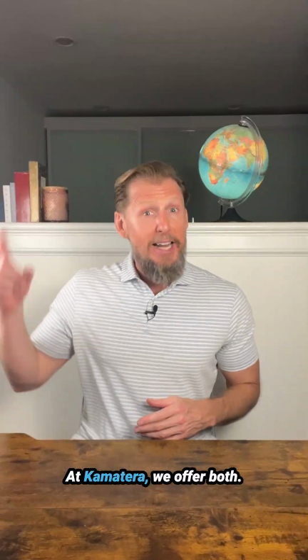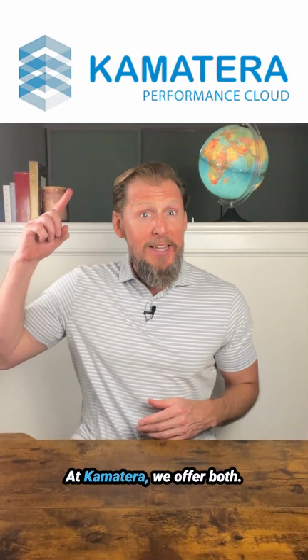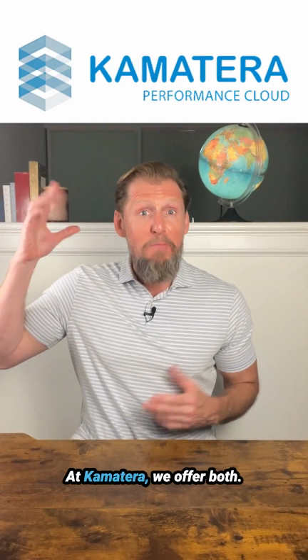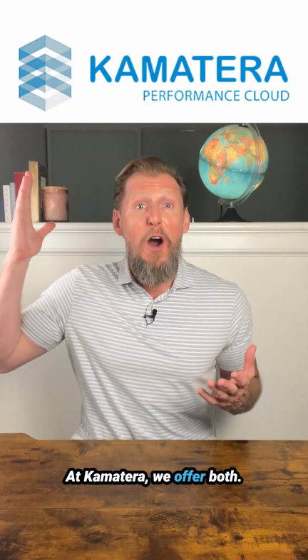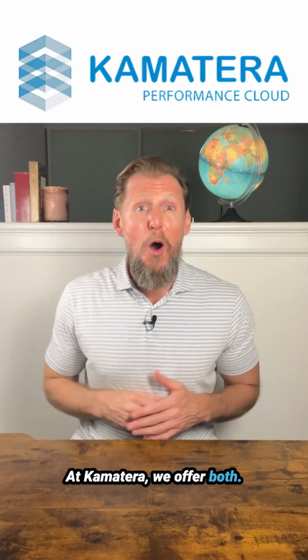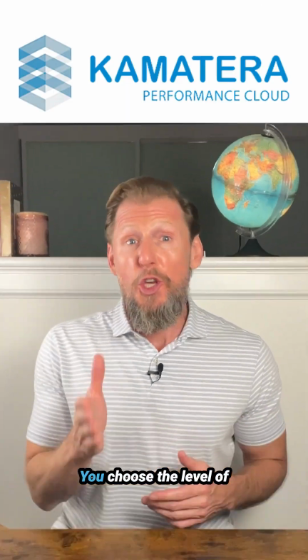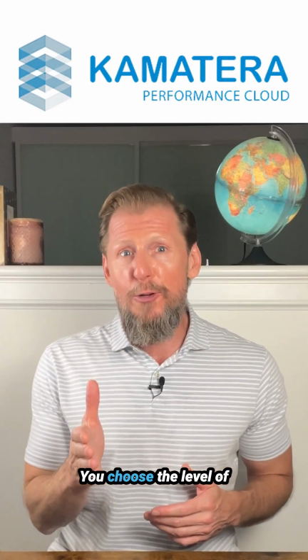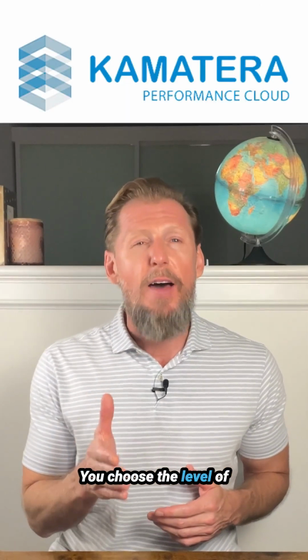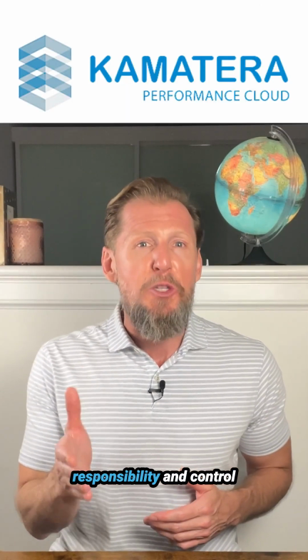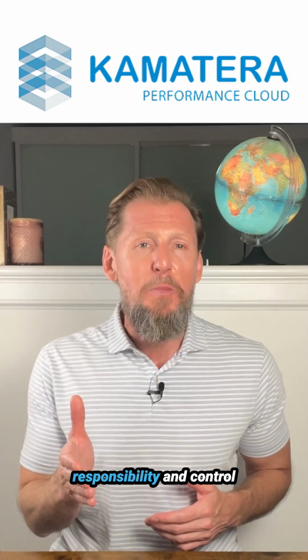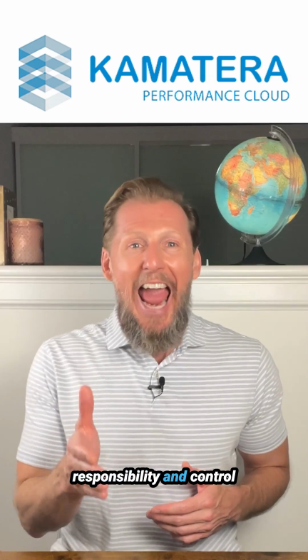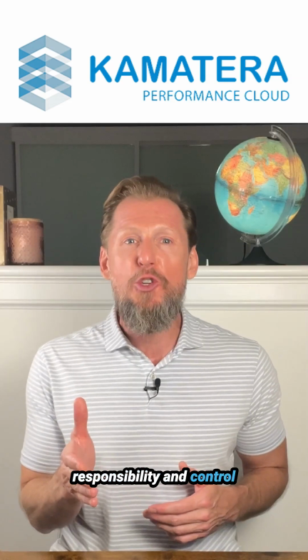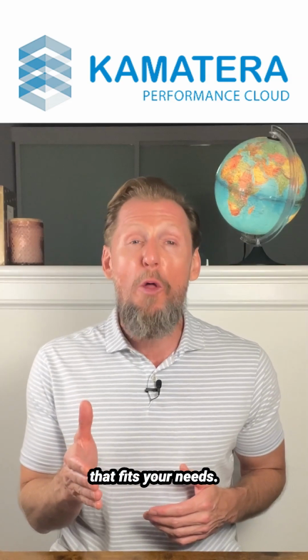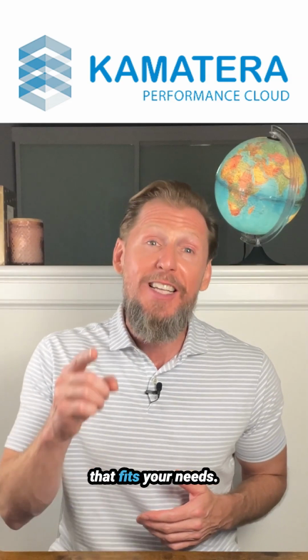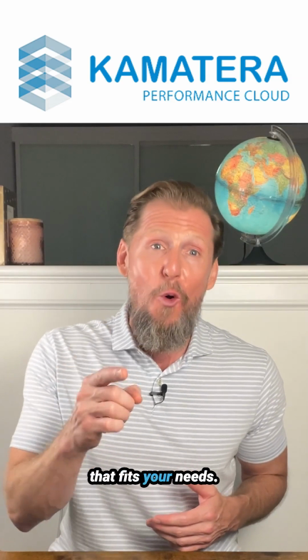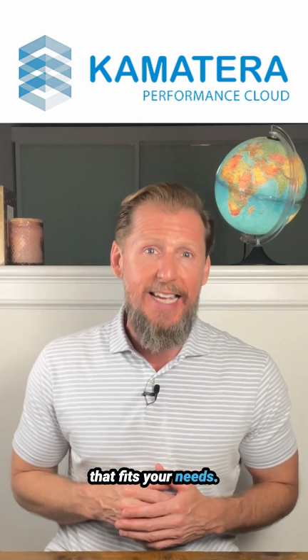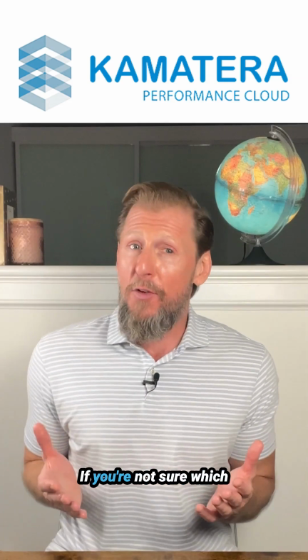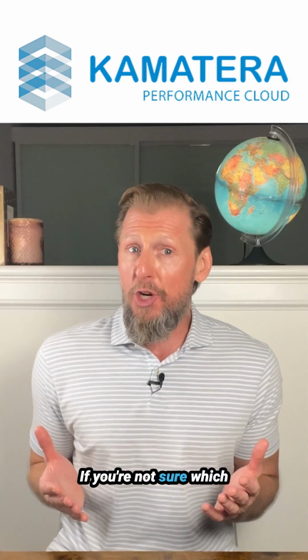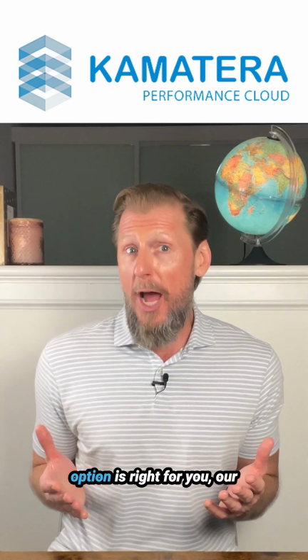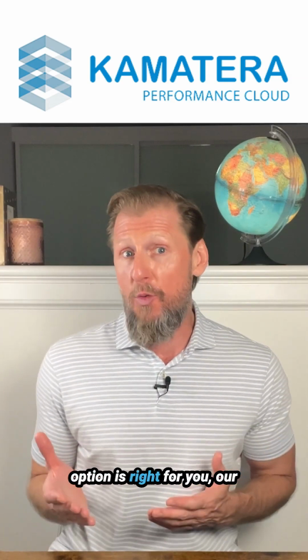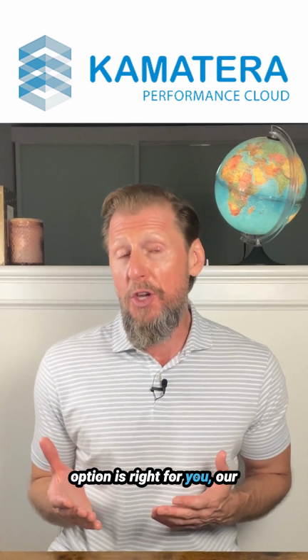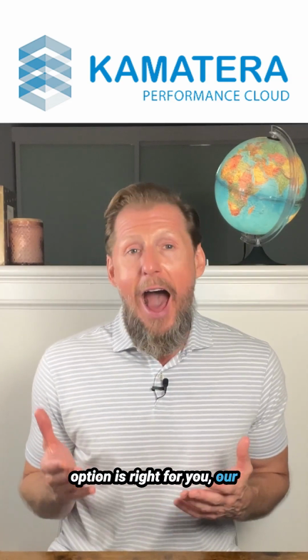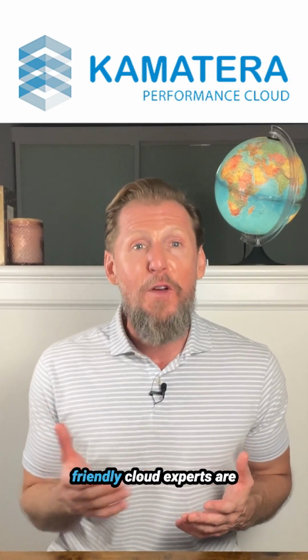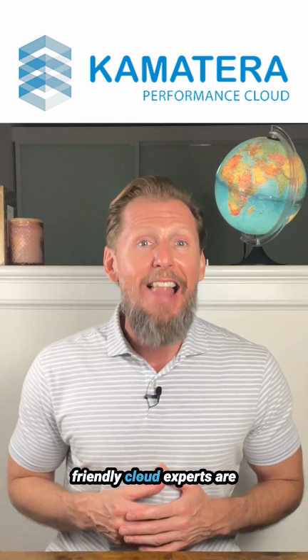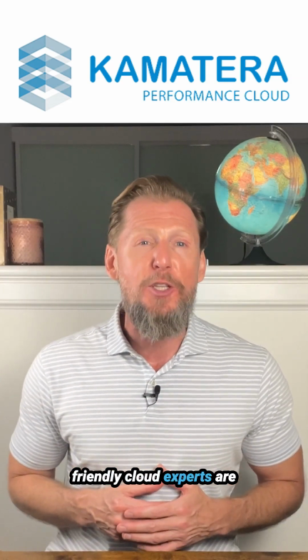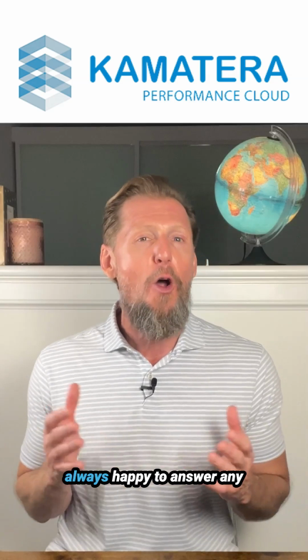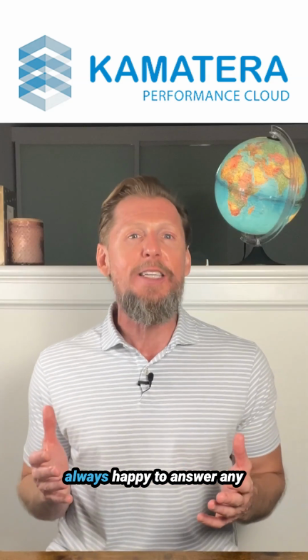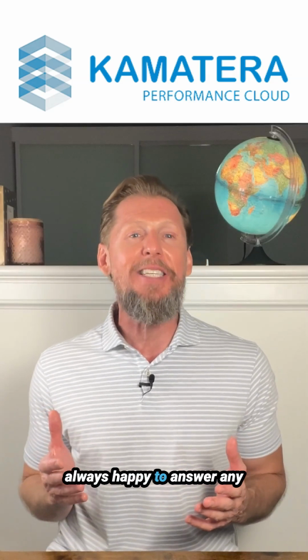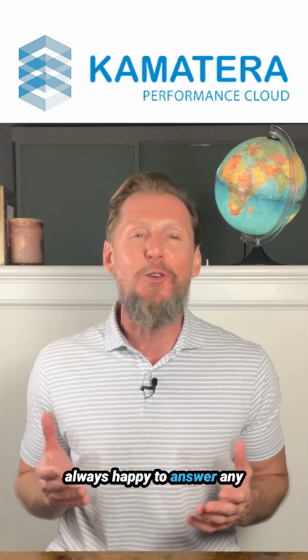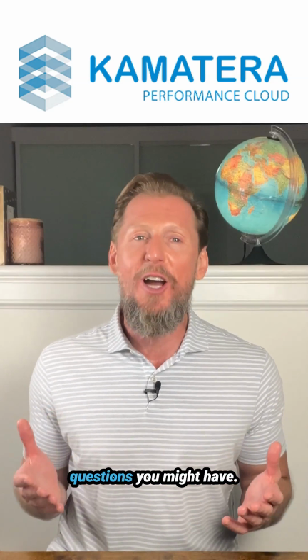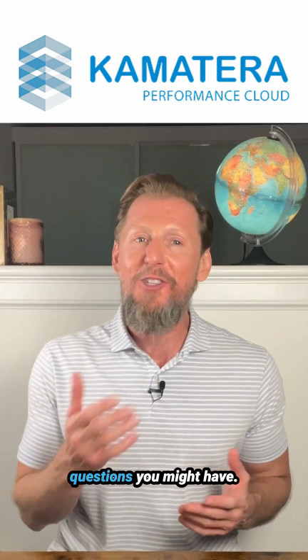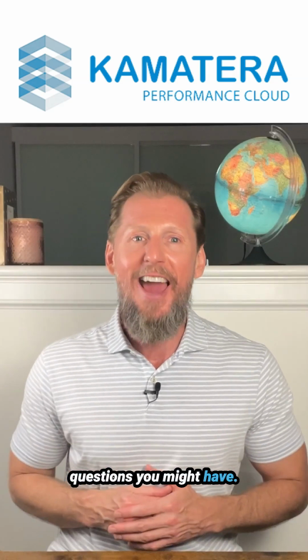At Comaterra, we offer both. You choose the level of responsibility and control that fits your needs. If you're not sure which option is right for you, our friendly cloud experts are always happy to answer any questions you might have.